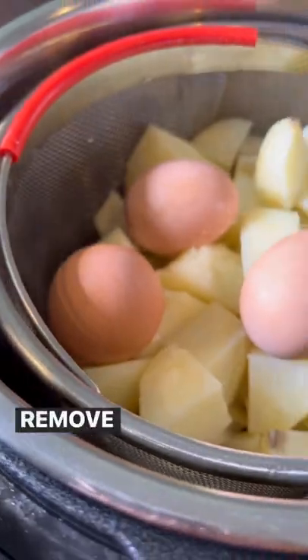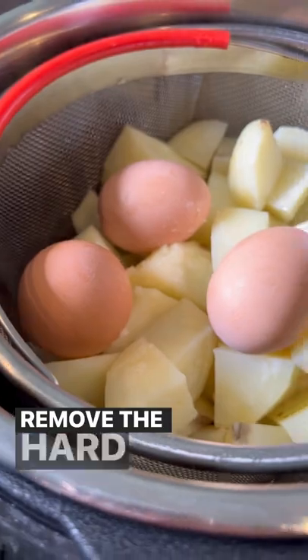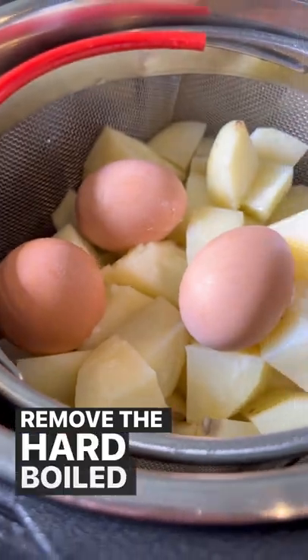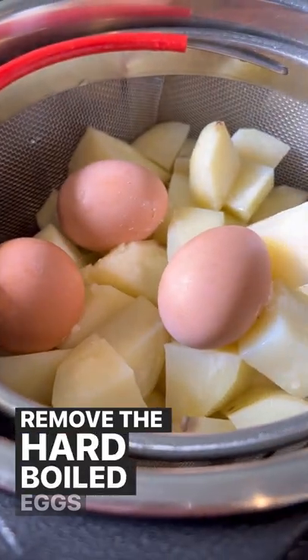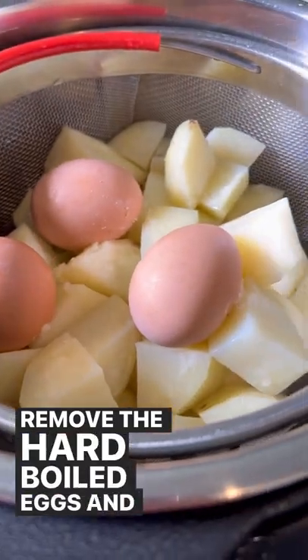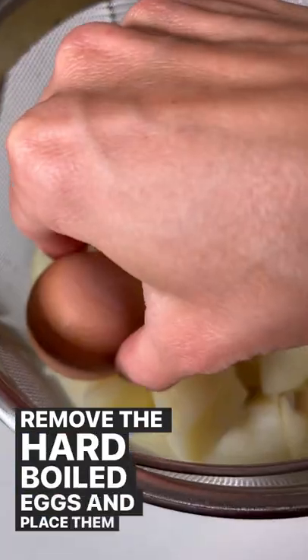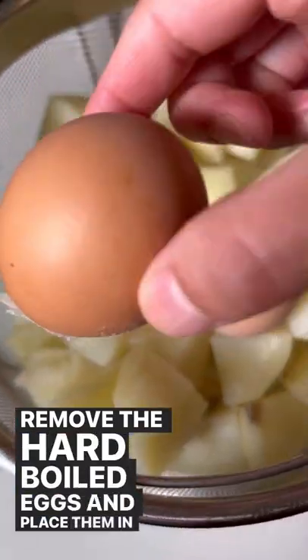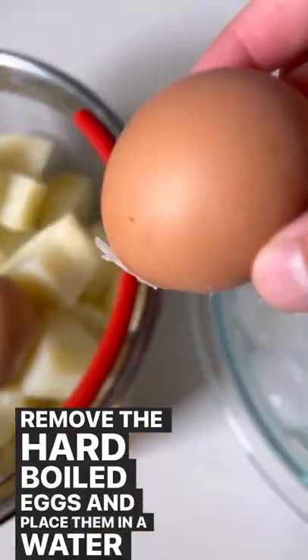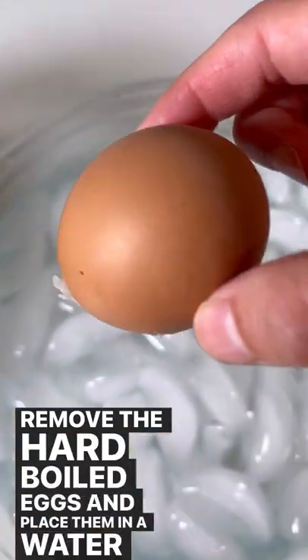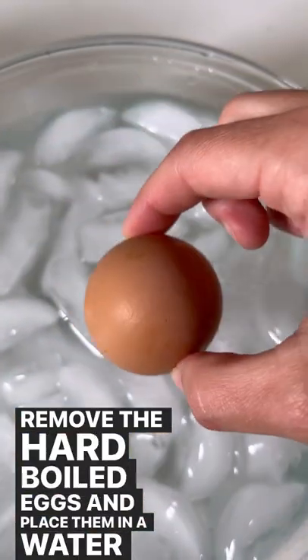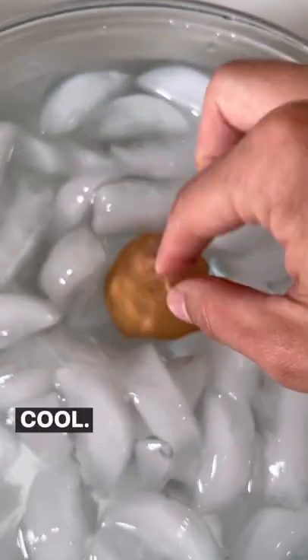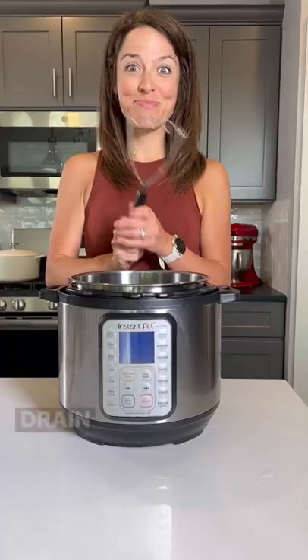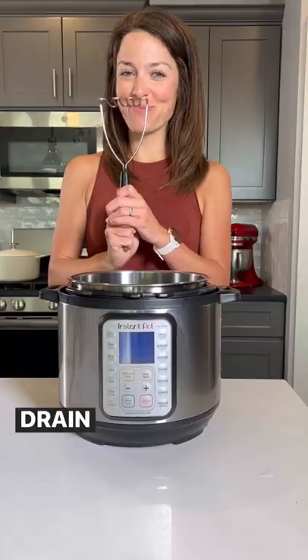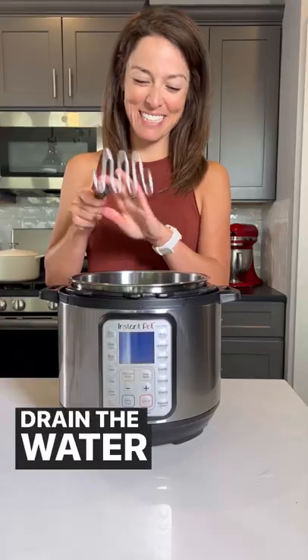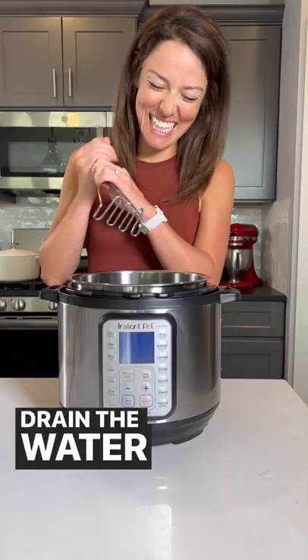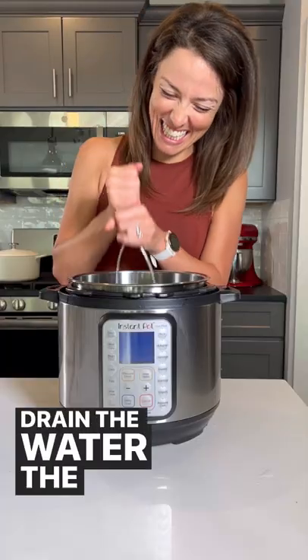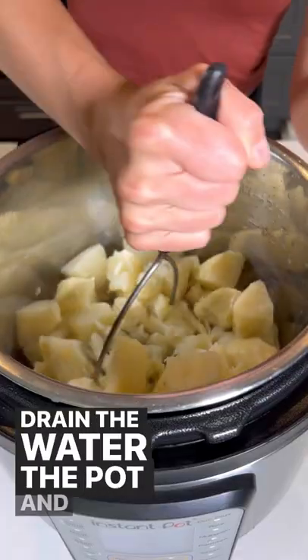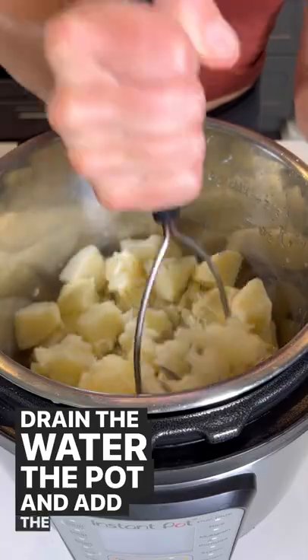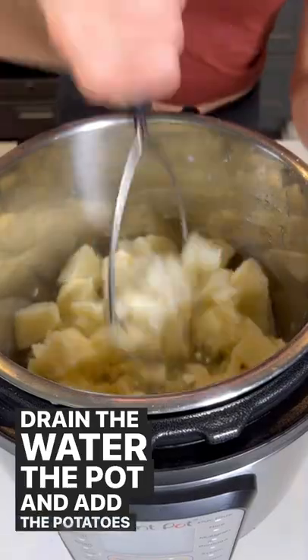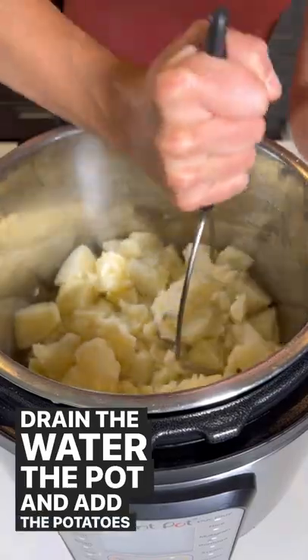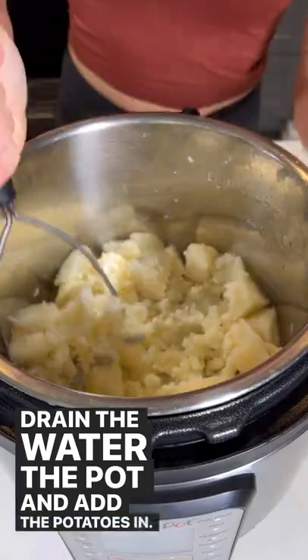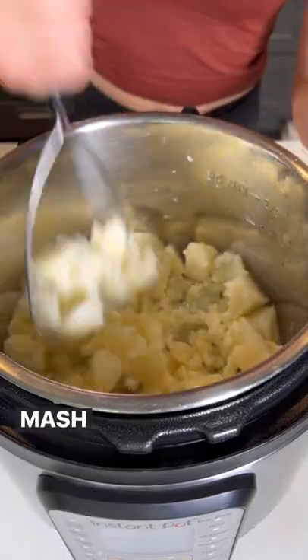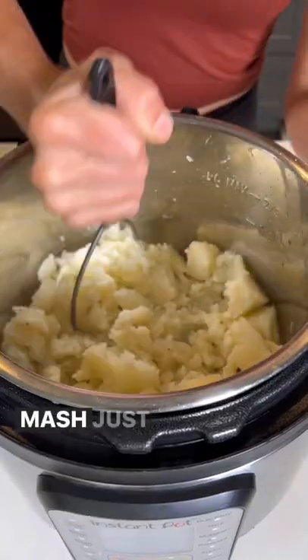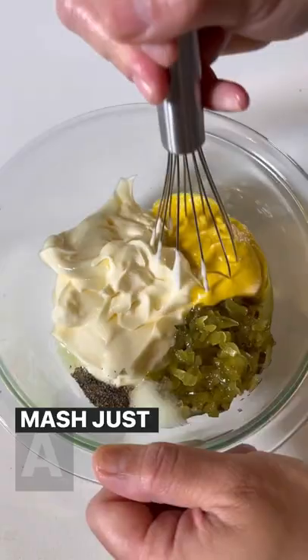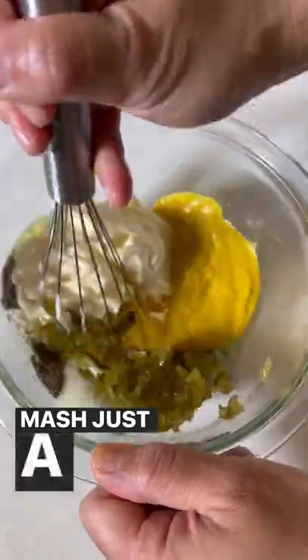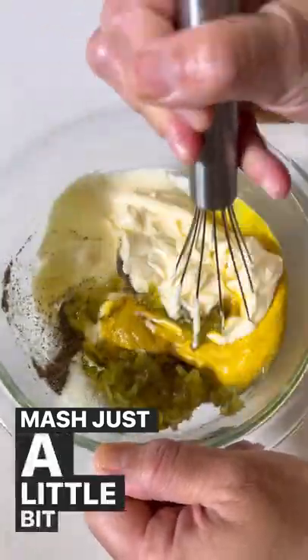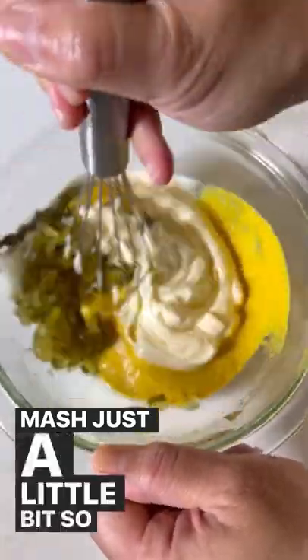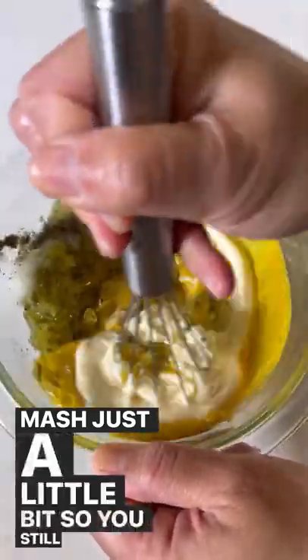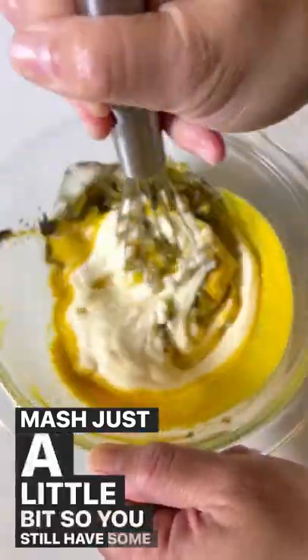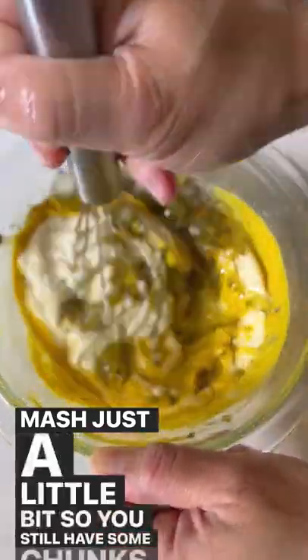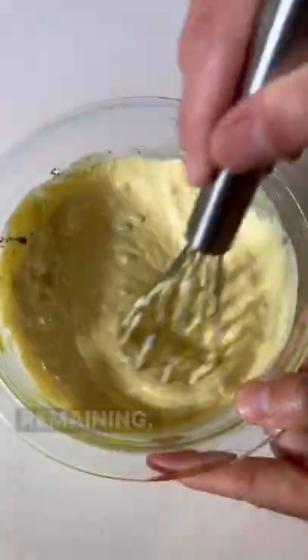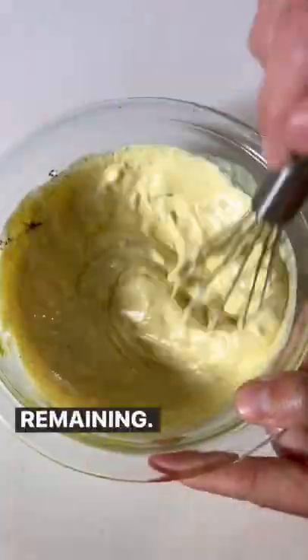Remove the hard-boiled eggs and place them in a water bath to cool. Drain the water from the pot and add the potatoes in. Mash just a little bit so you still have some chunks remaining.